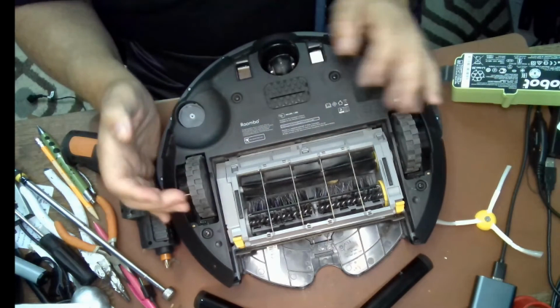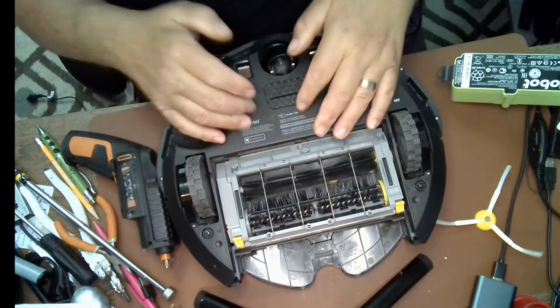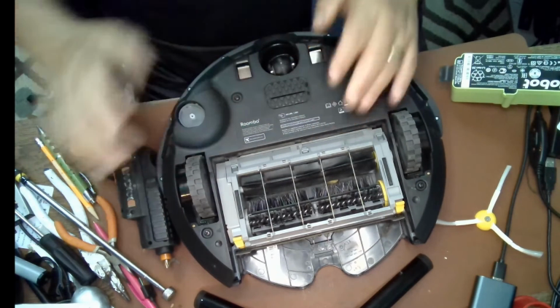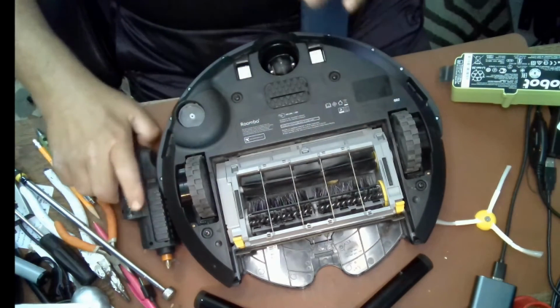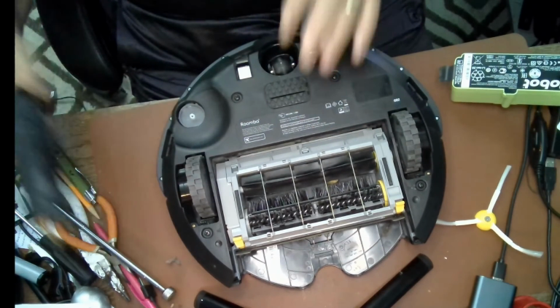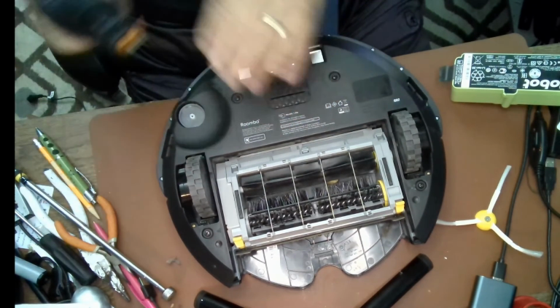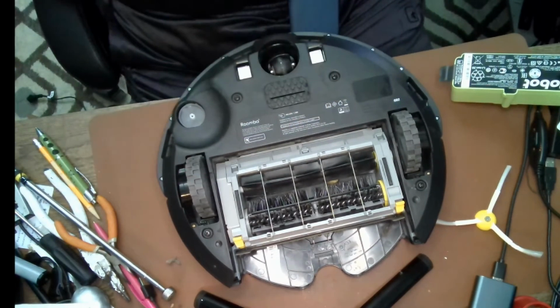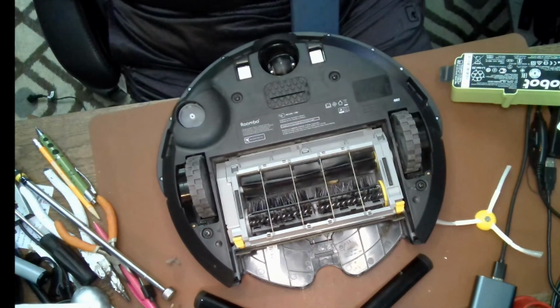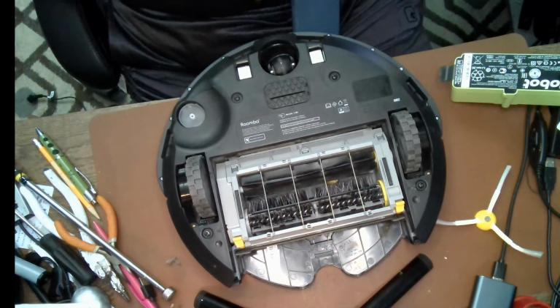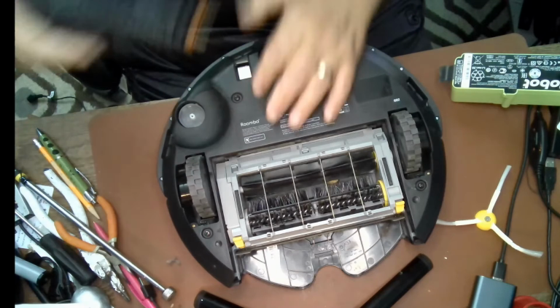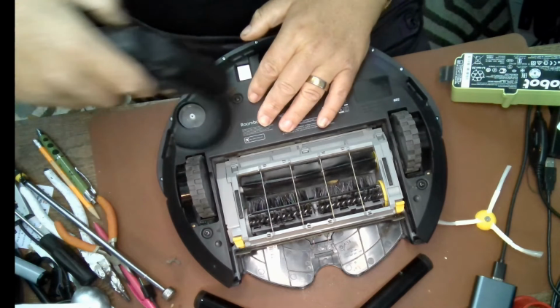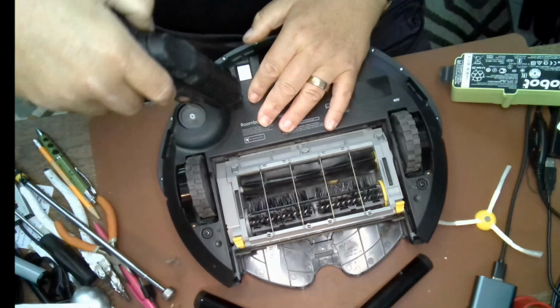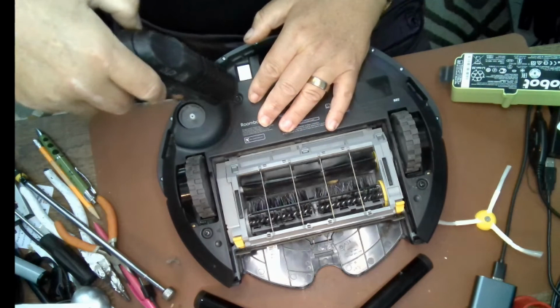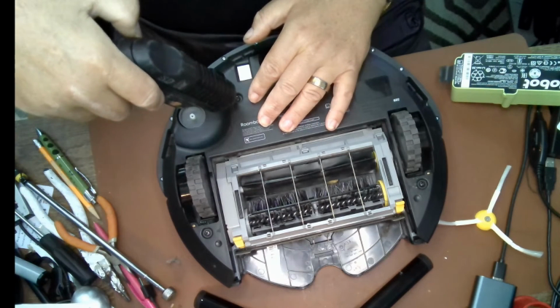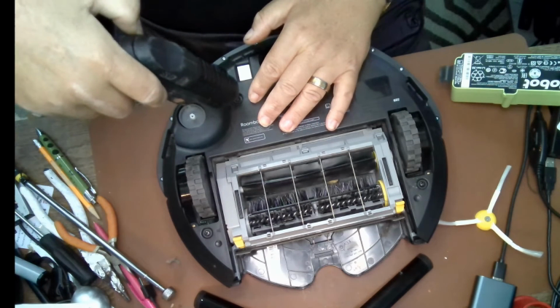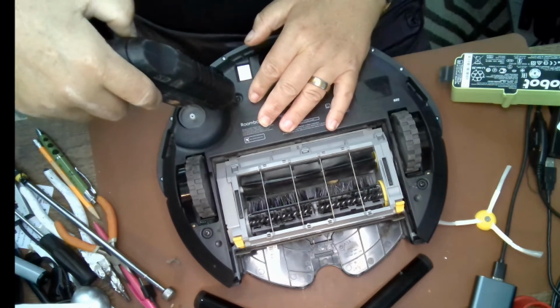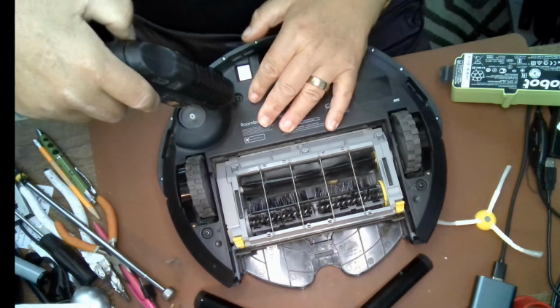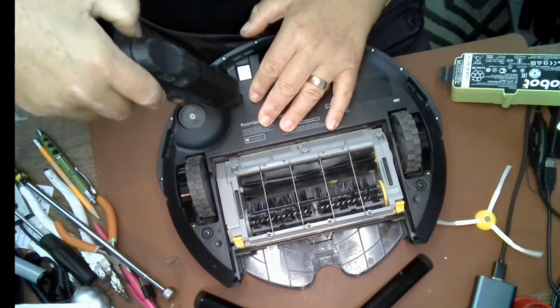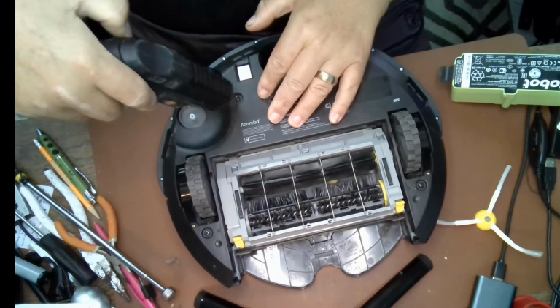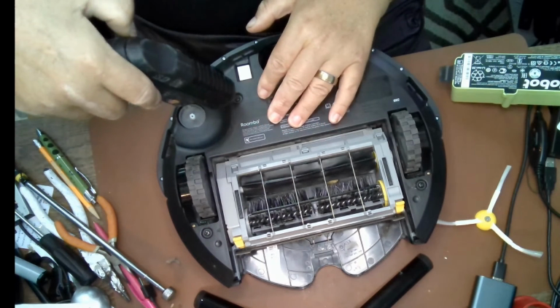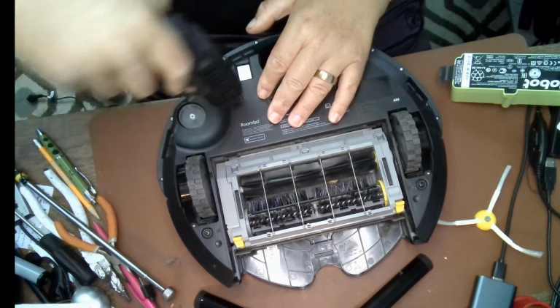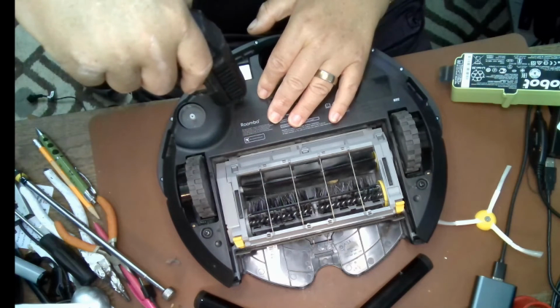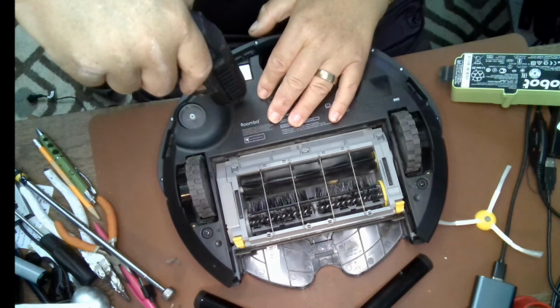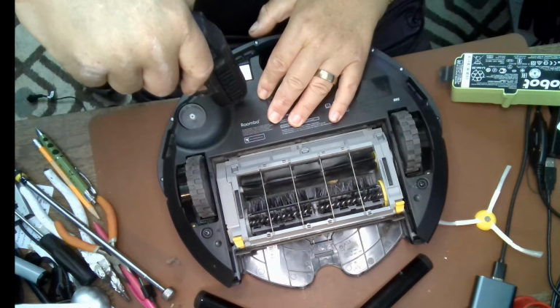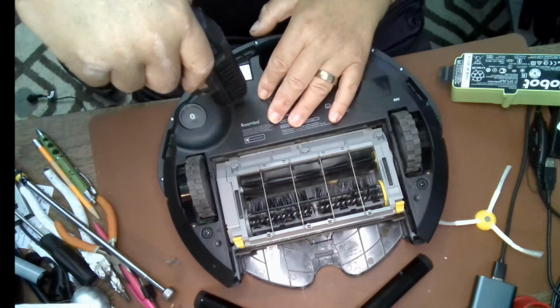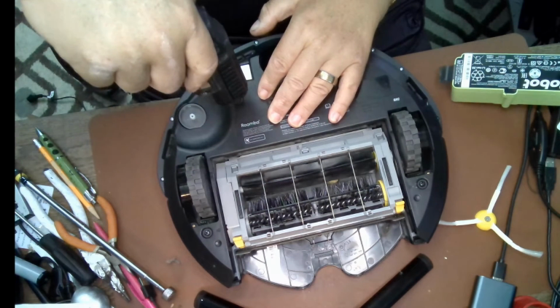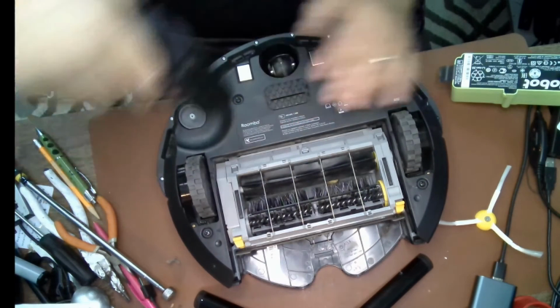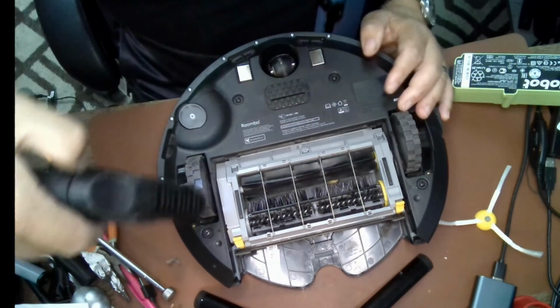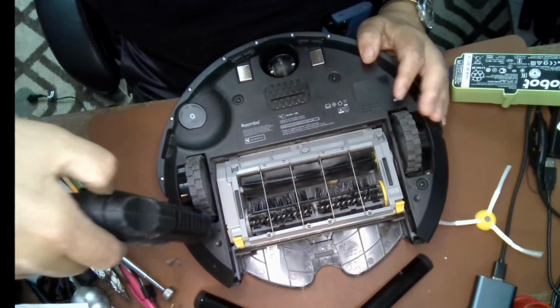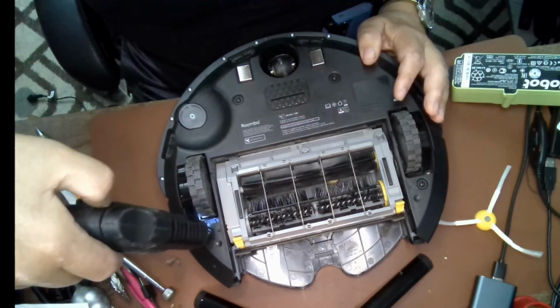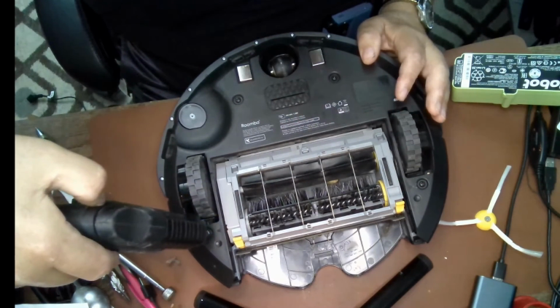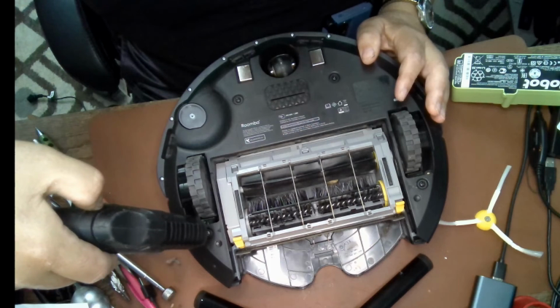Just put the battery cover back on and lightly screw it in. And already my Roomba is coming back to life.